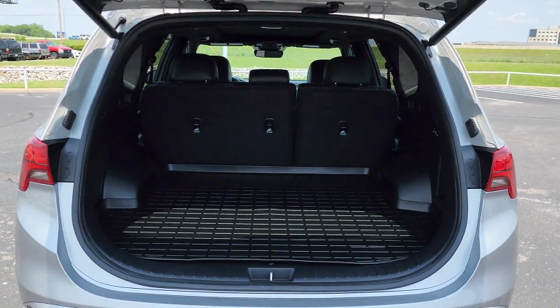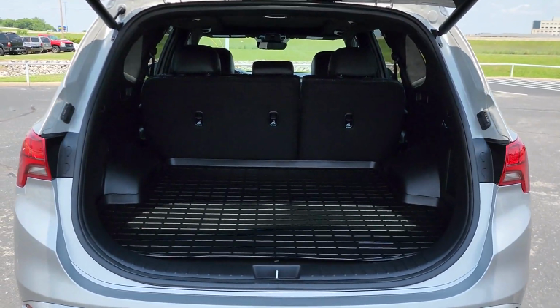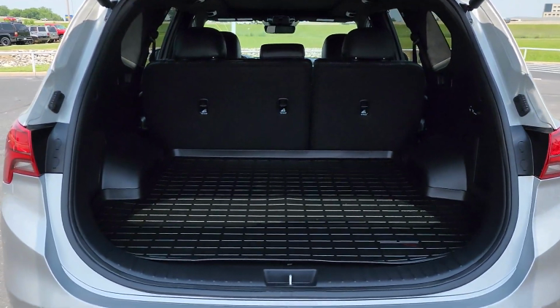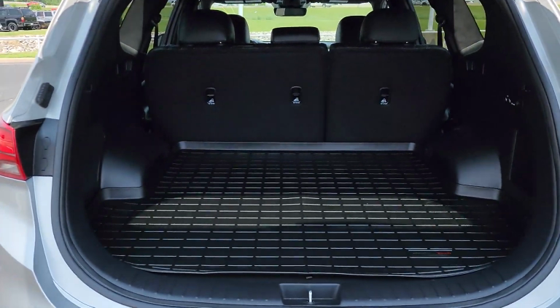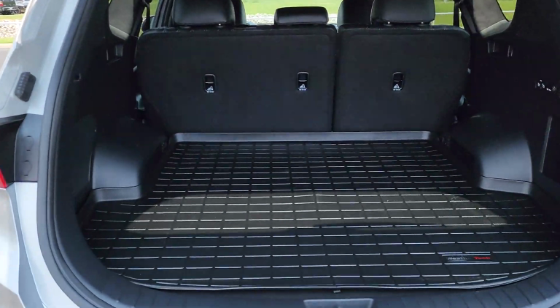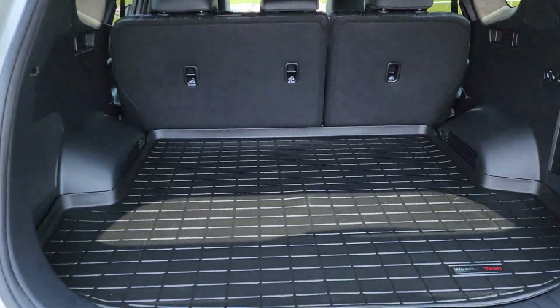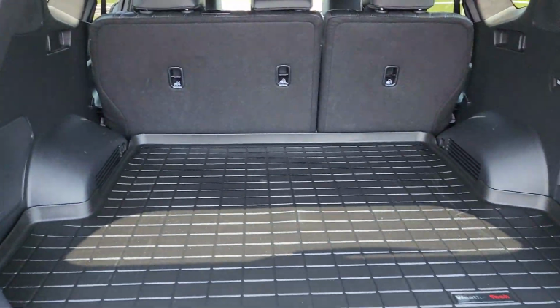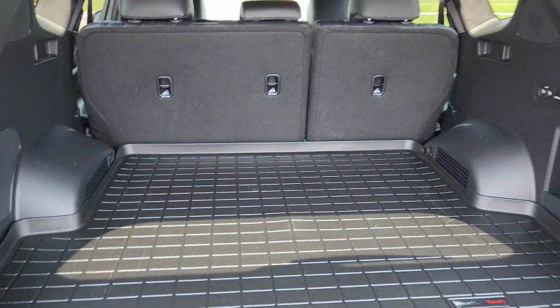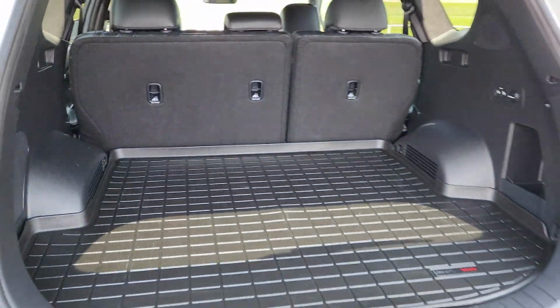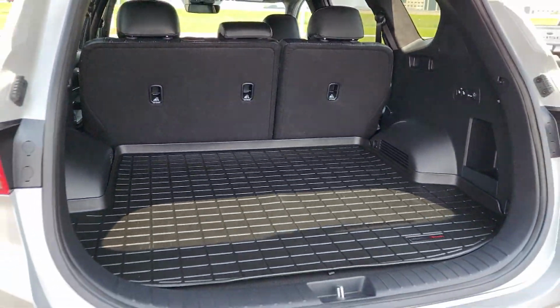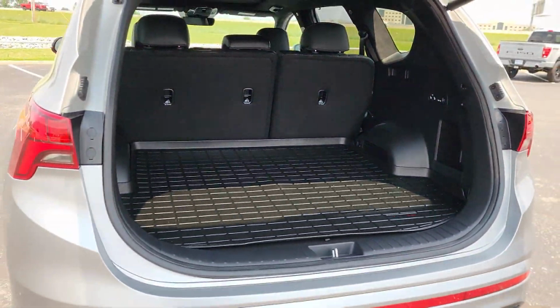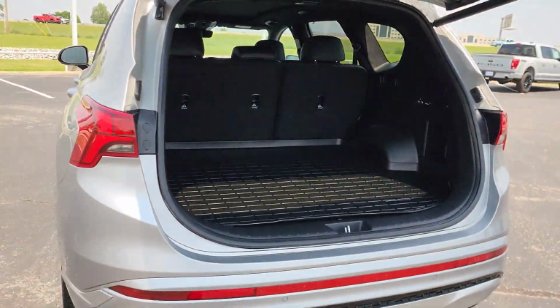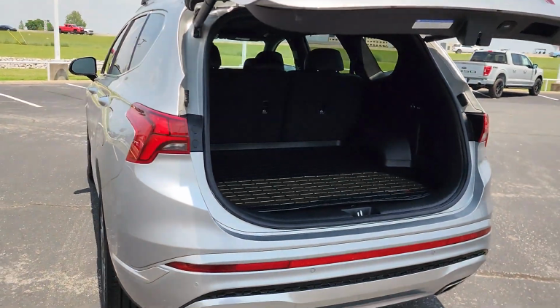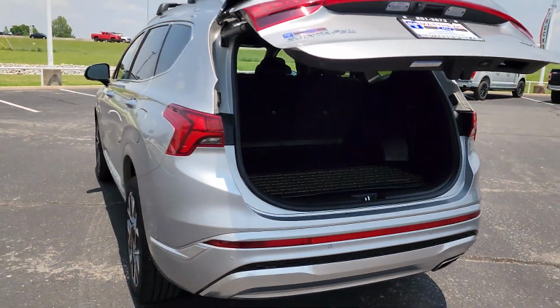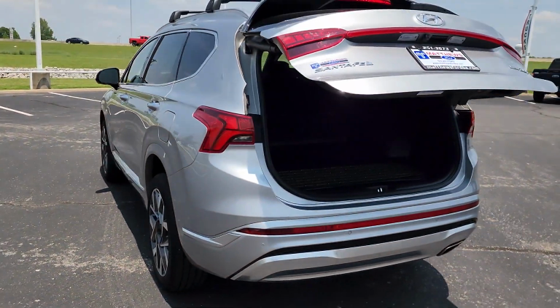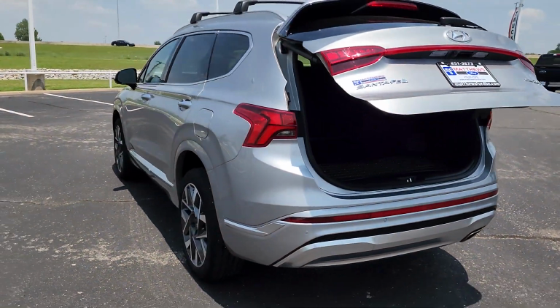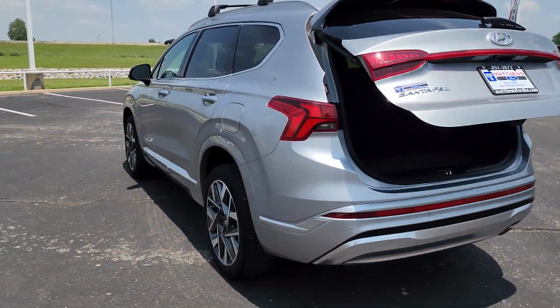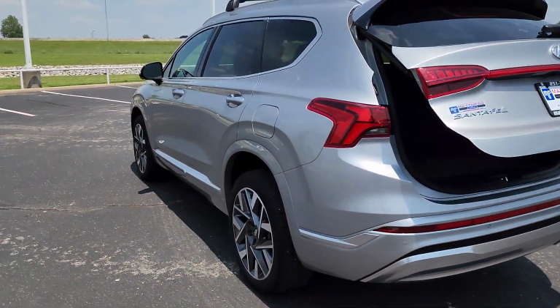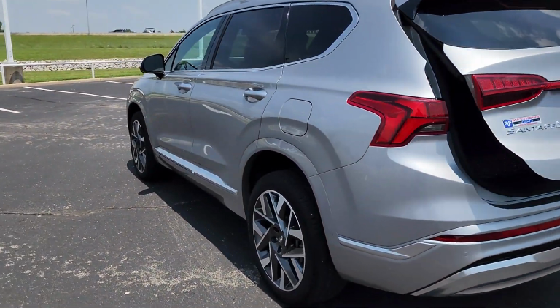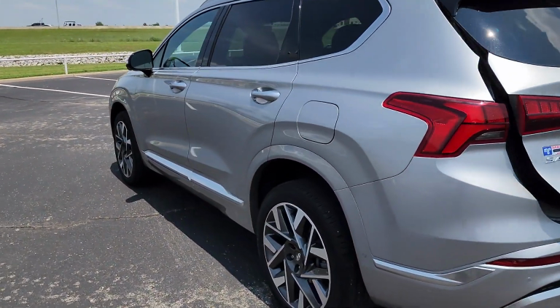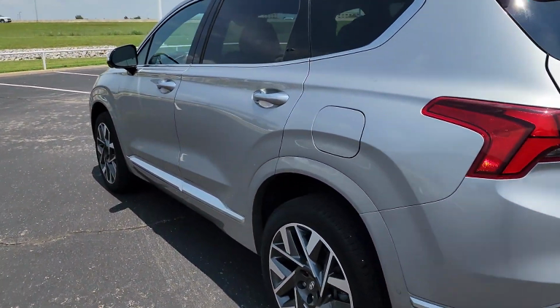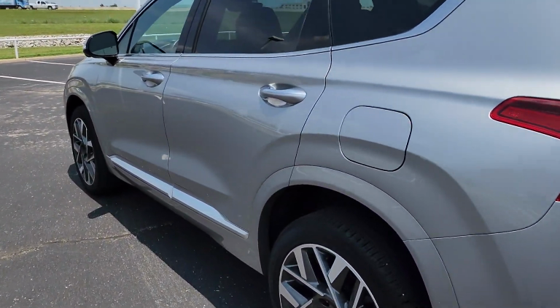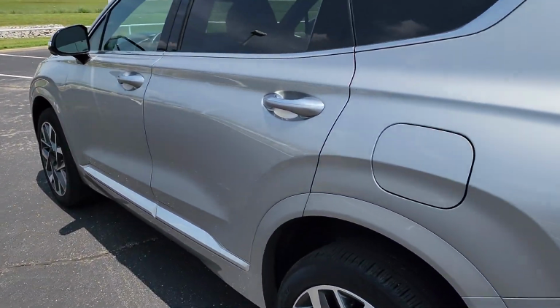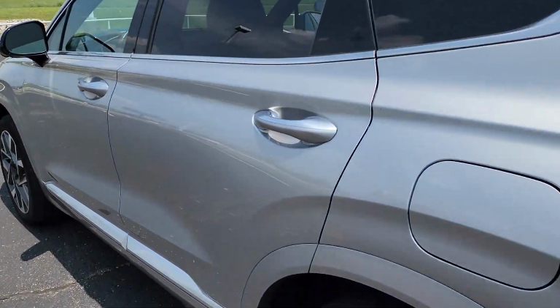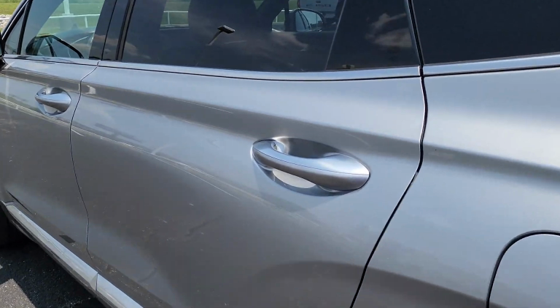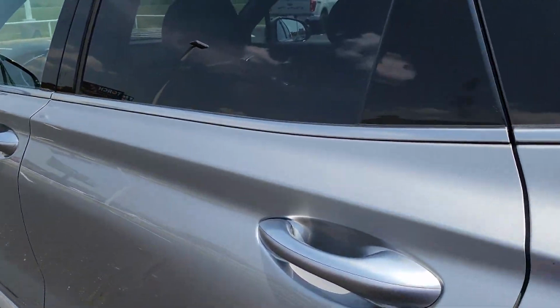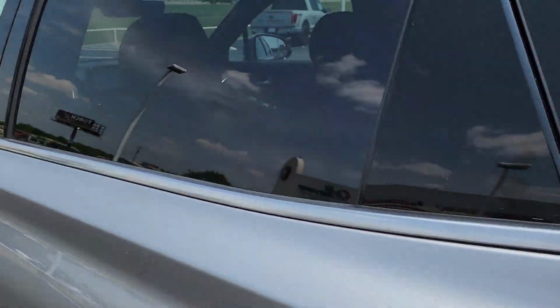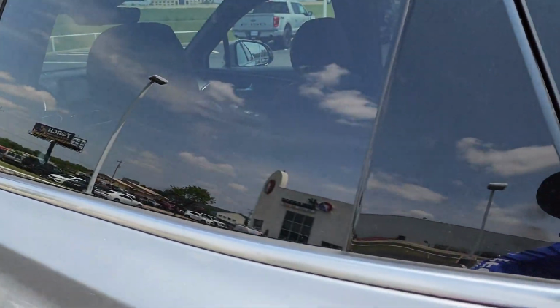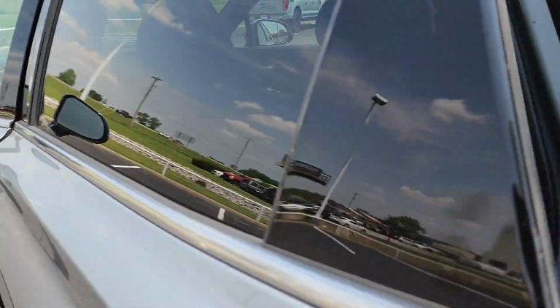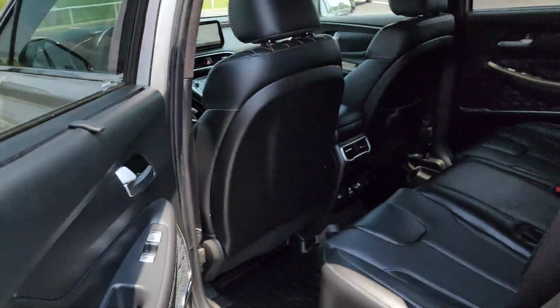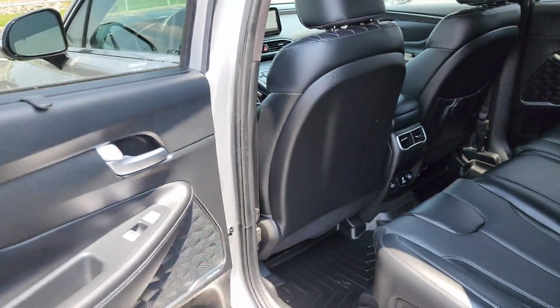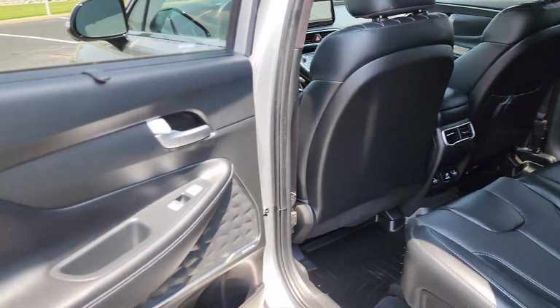Heated steering wheel, head-up display, lane departure warning, panoramic roof, keyless entry, hands-free liftgate, all-wheel drive, navigation system, sun/moonroof, power passenger seat.